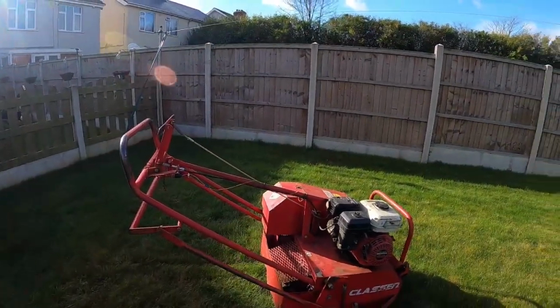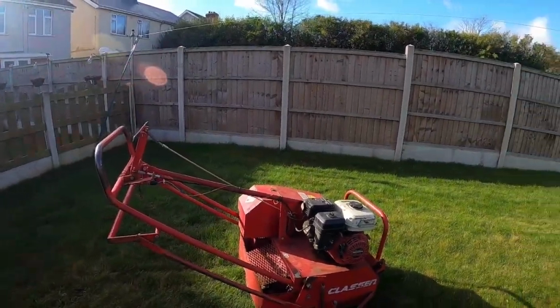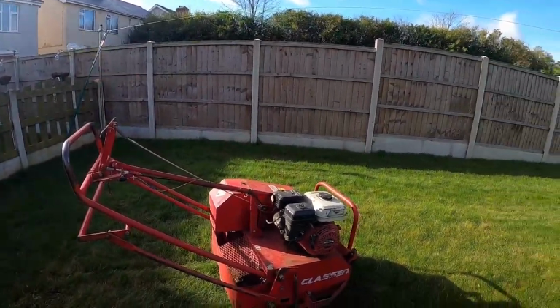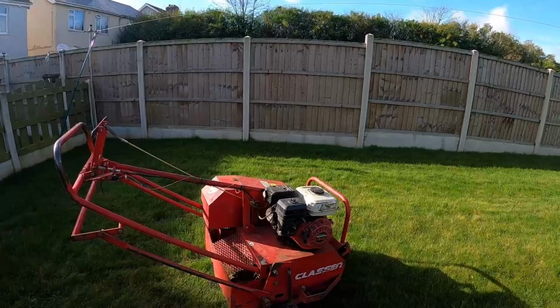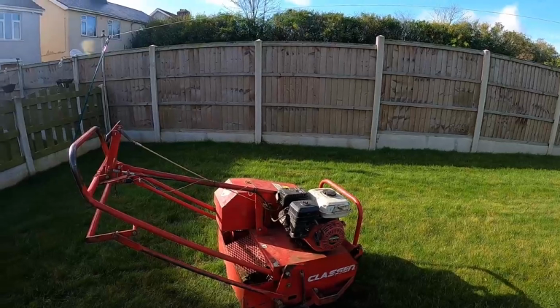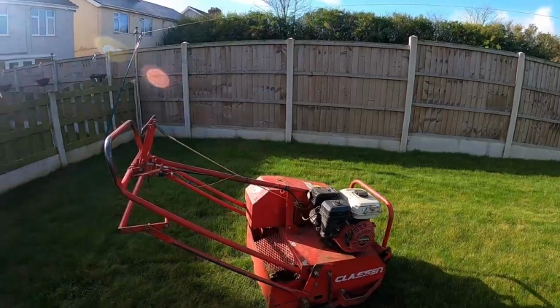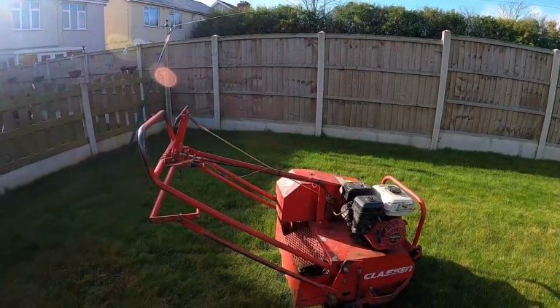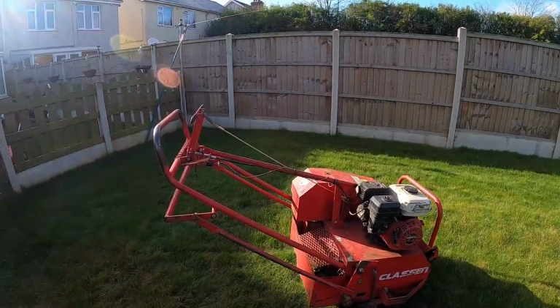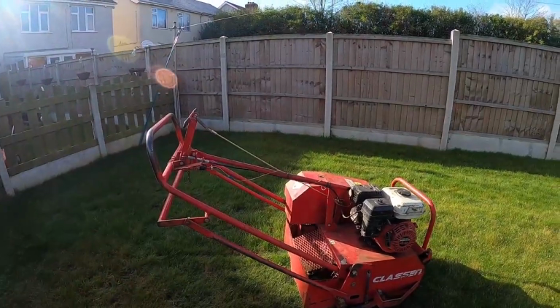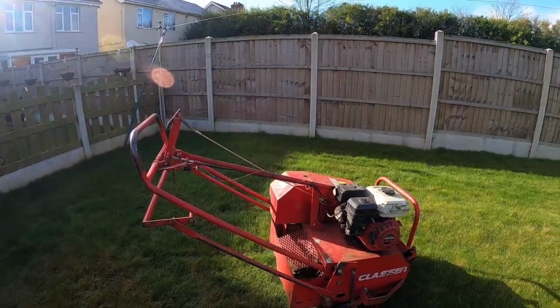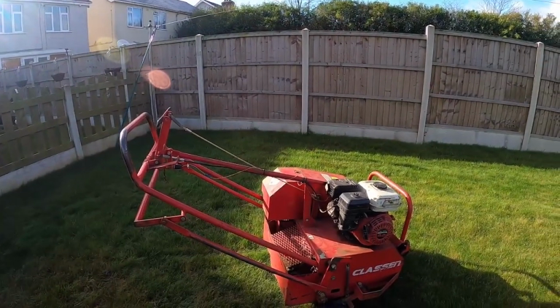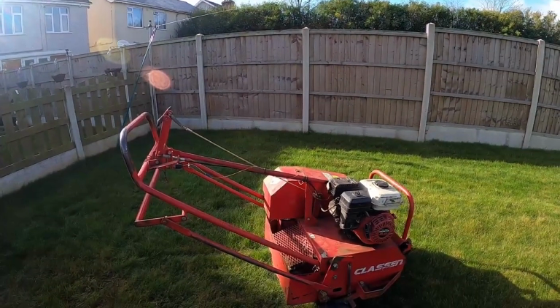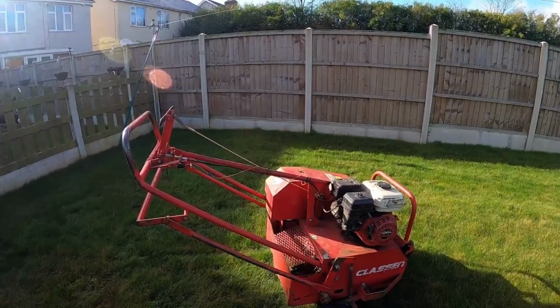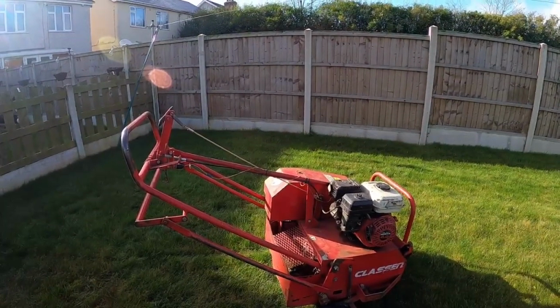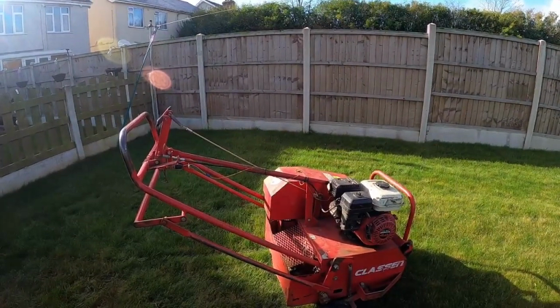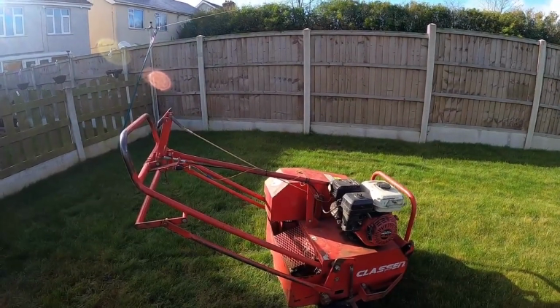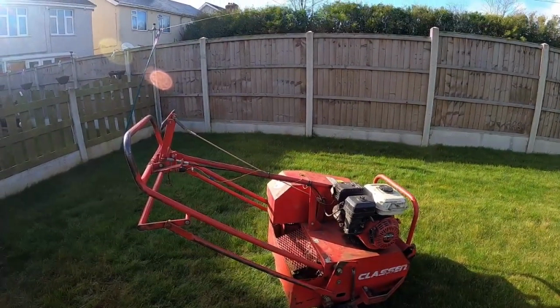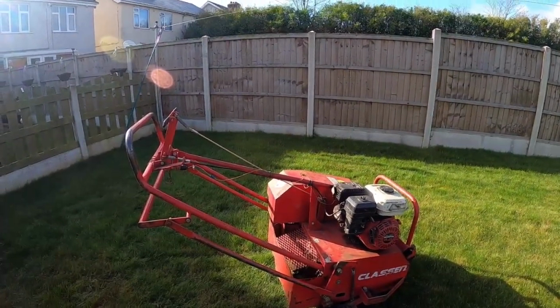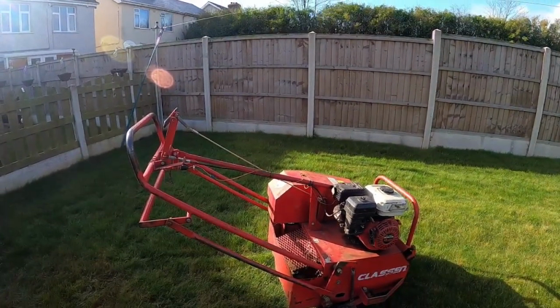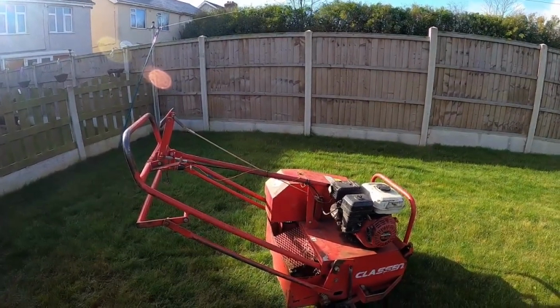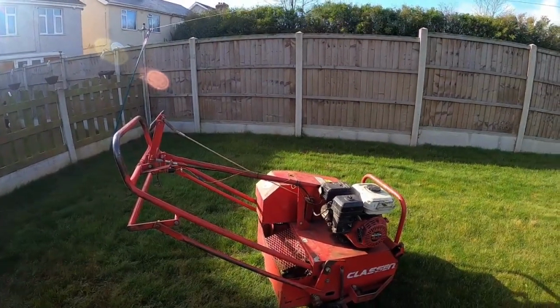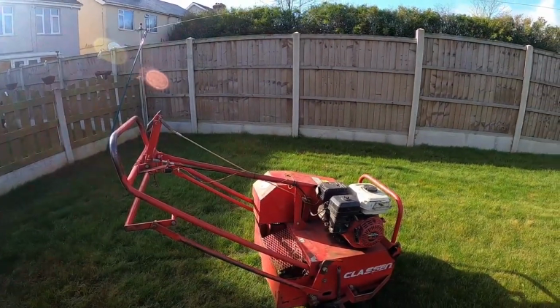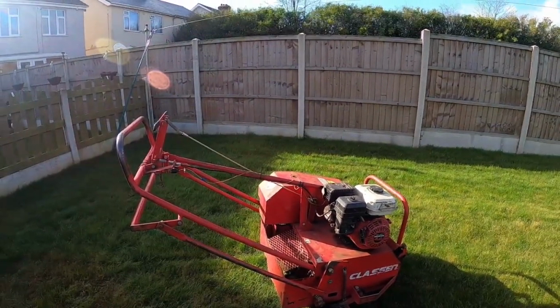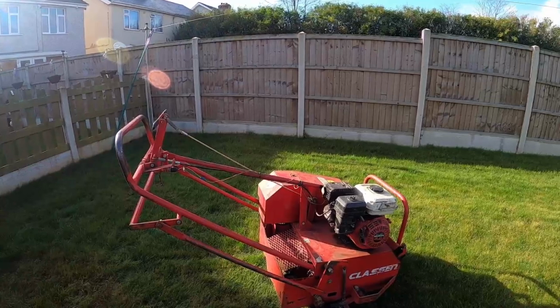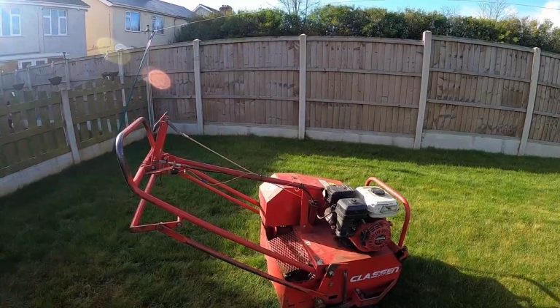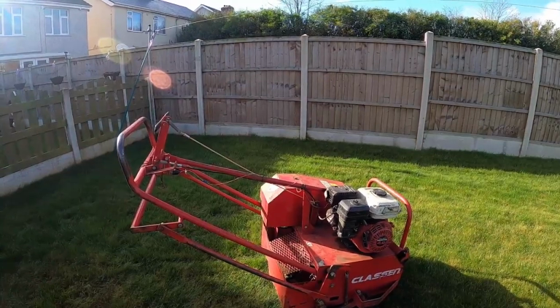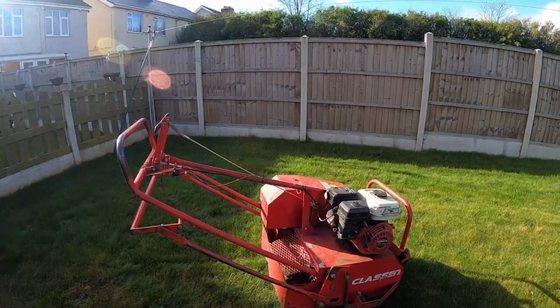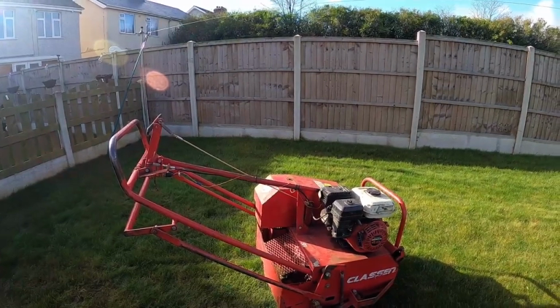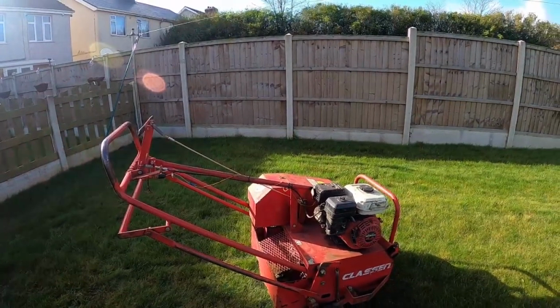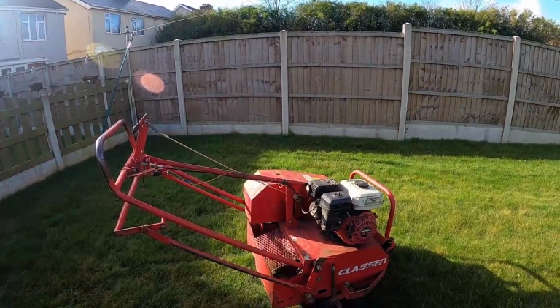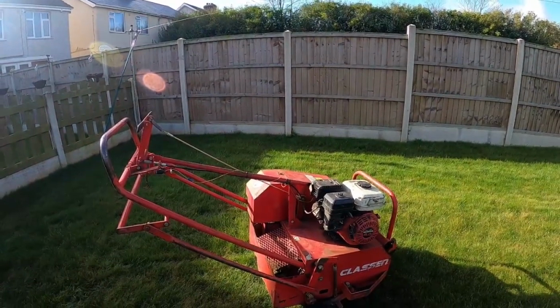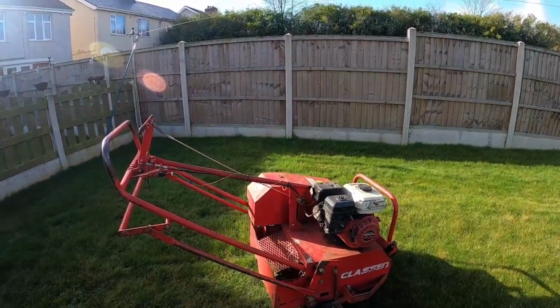It really doesn't take long with this machine - probably 20 minutes - but then the biggest job is the clearing up. Aeration is definitely worth doing, especially if you've got clay lawns.